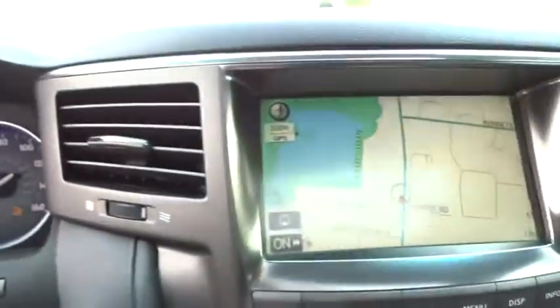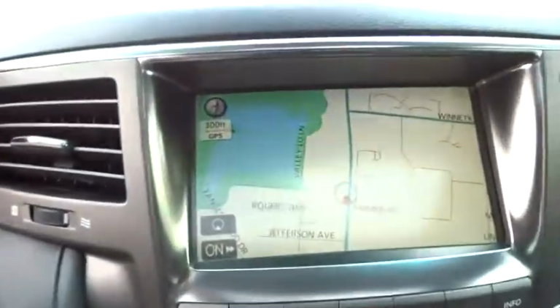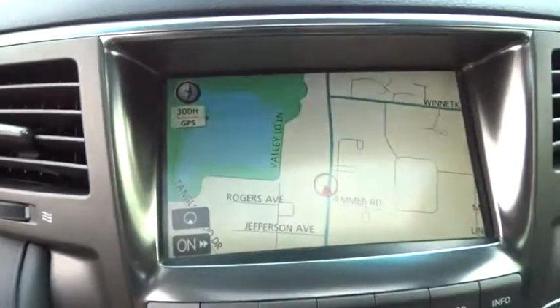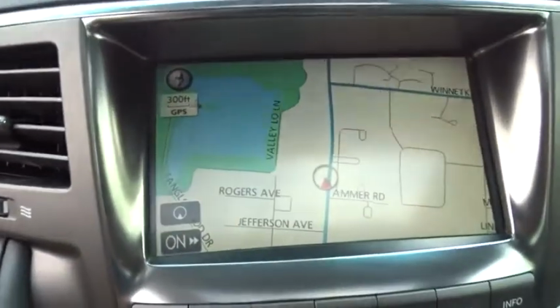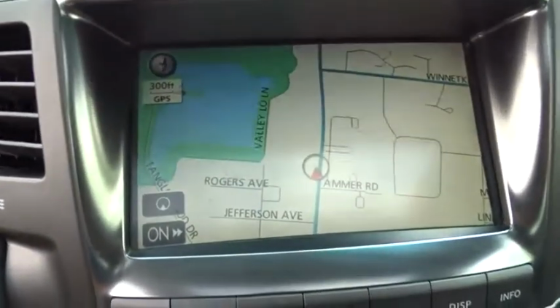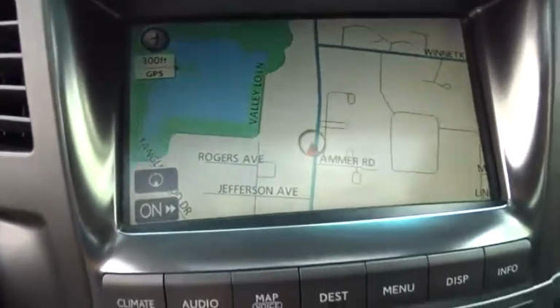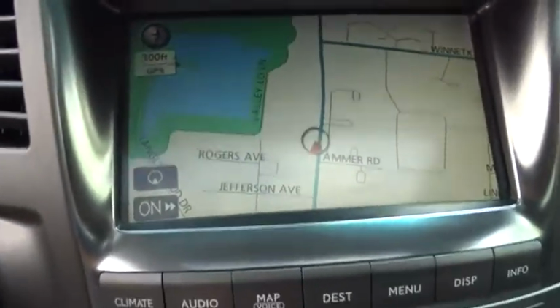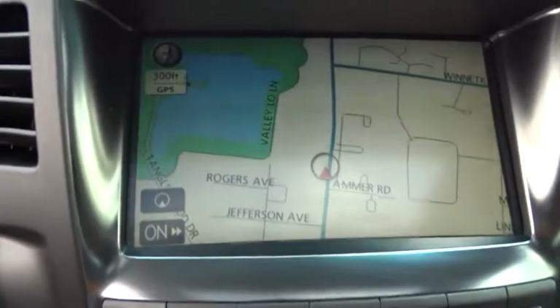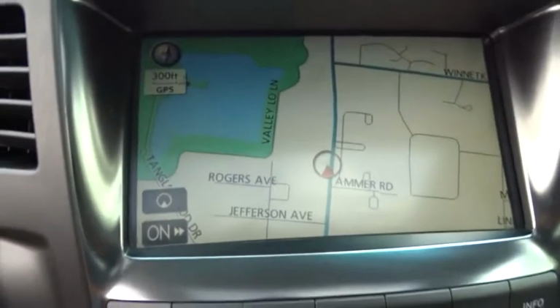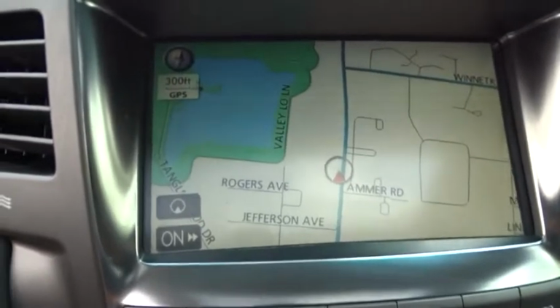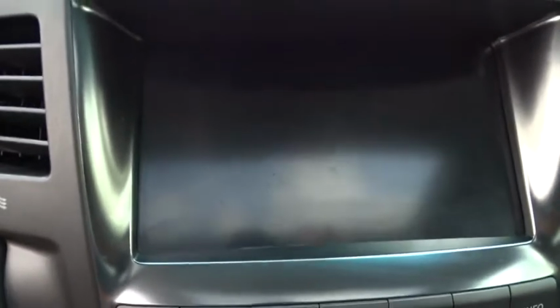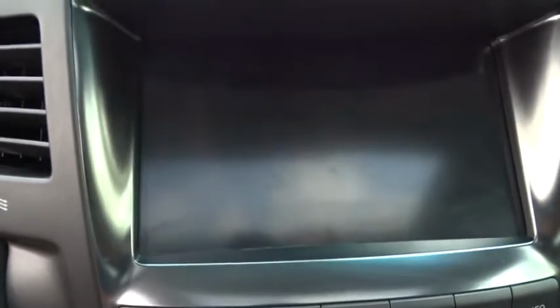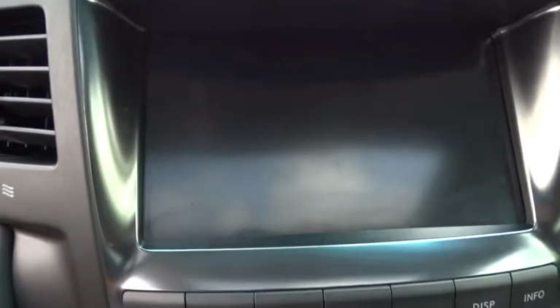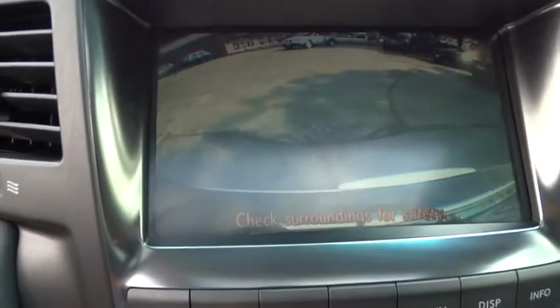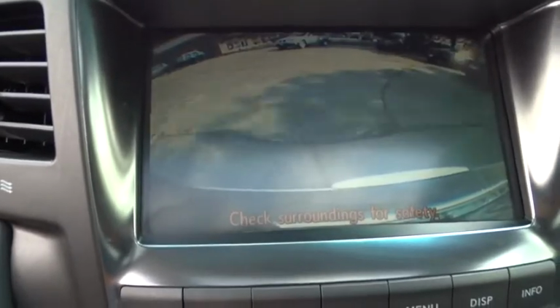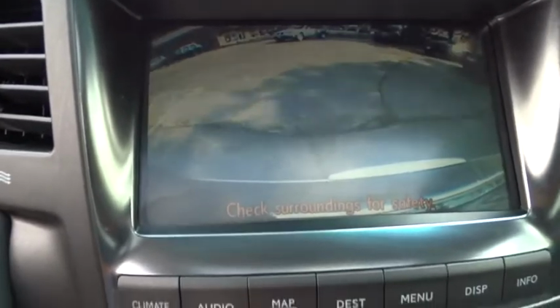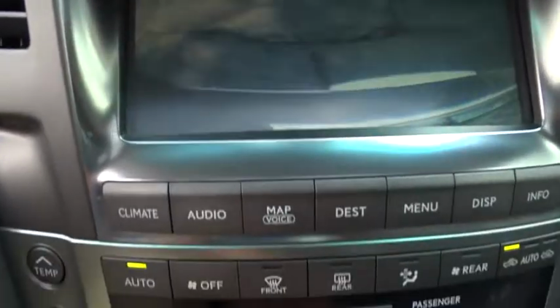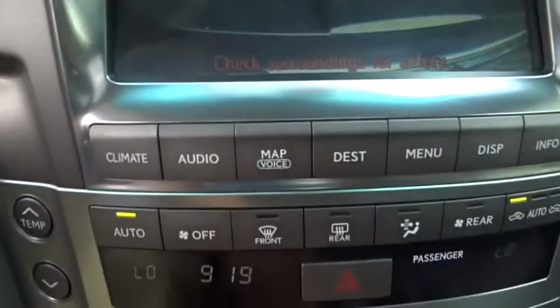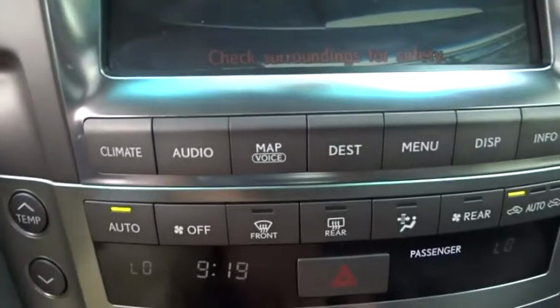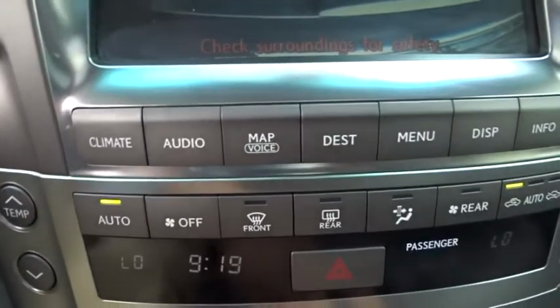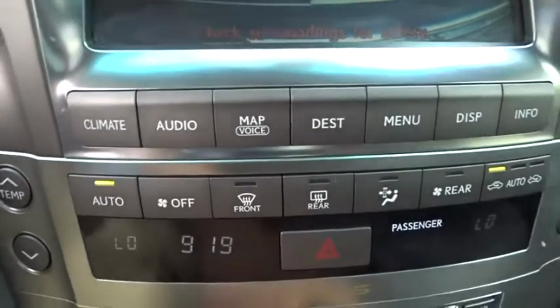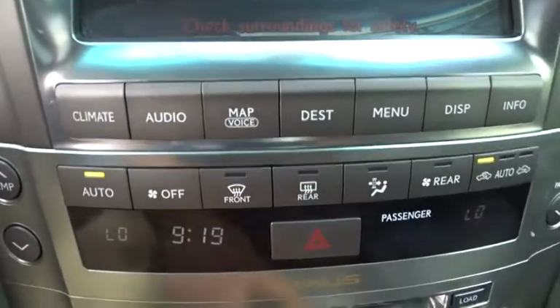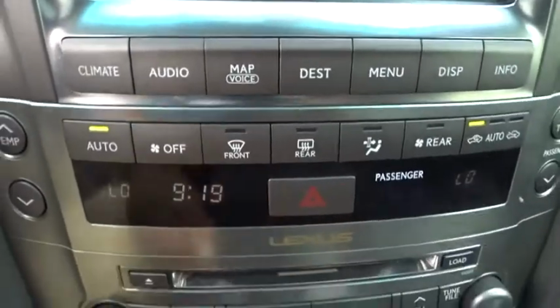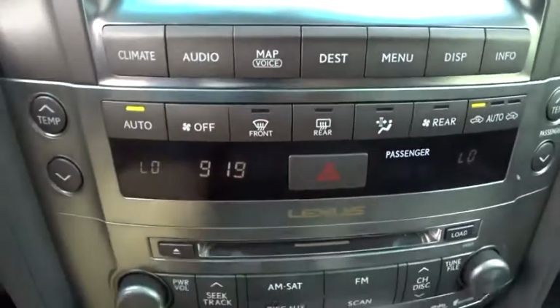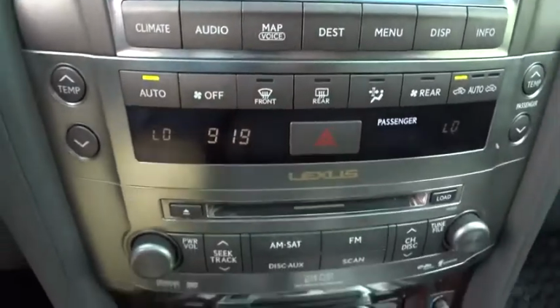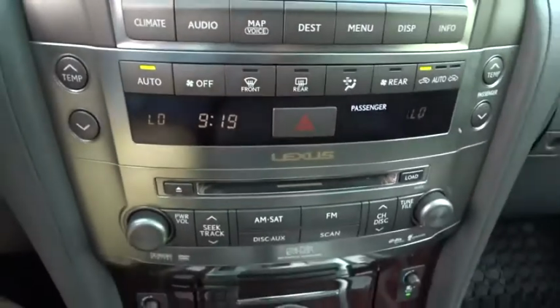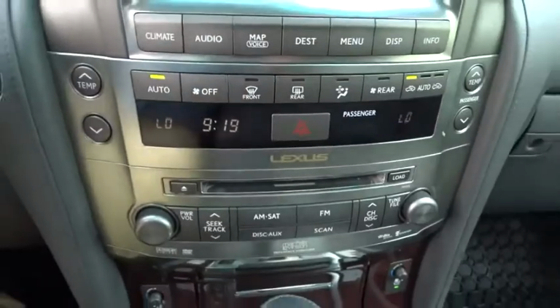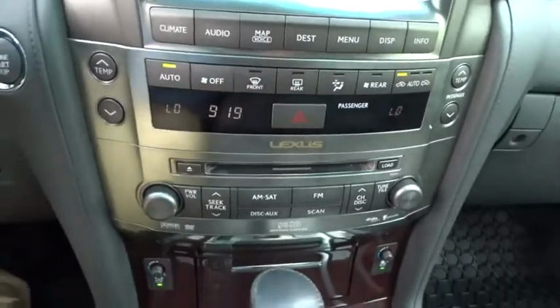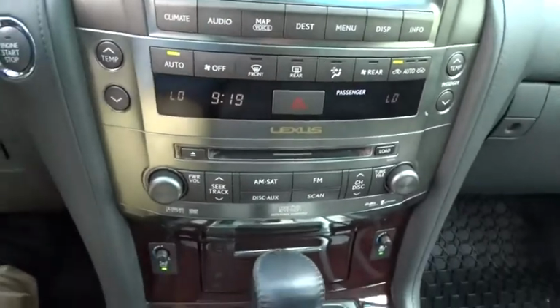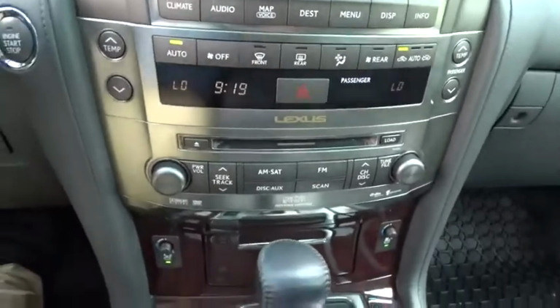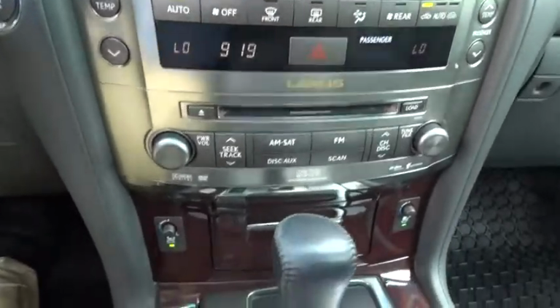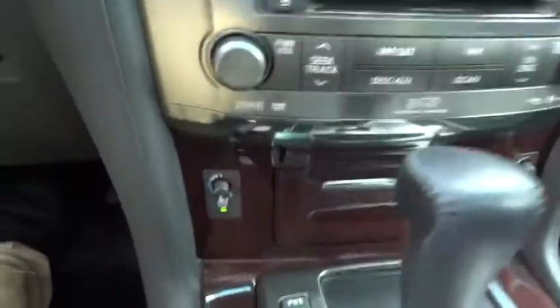Security system, power windows, rear window defroster, trip computer, heated front seats, CD player, fog light, power moonroof, tachometer.